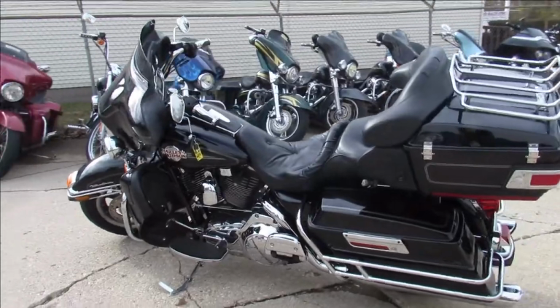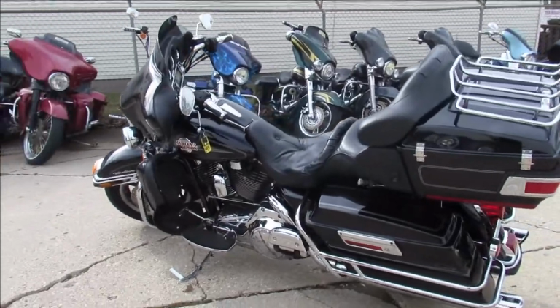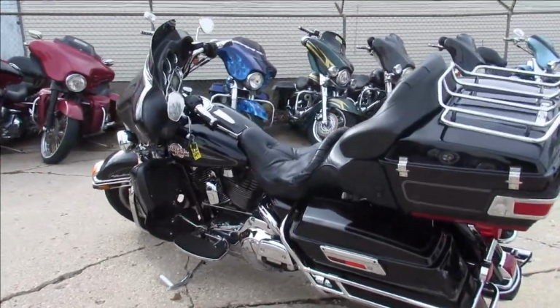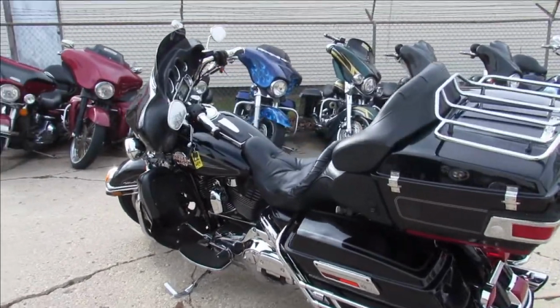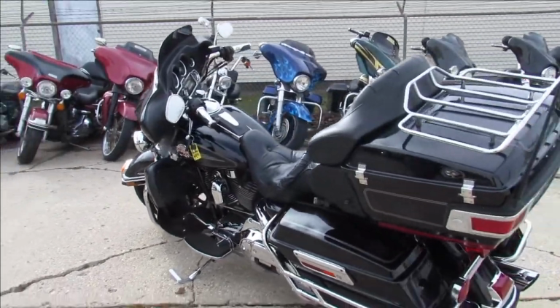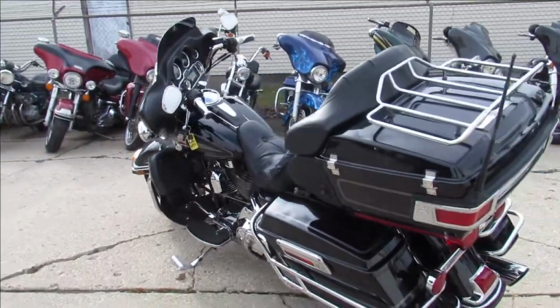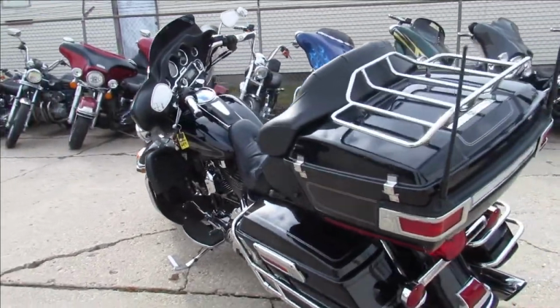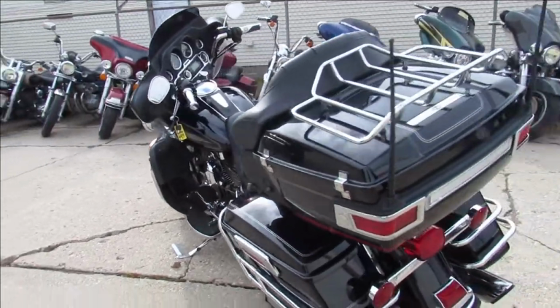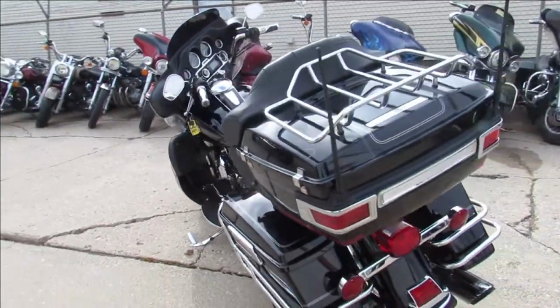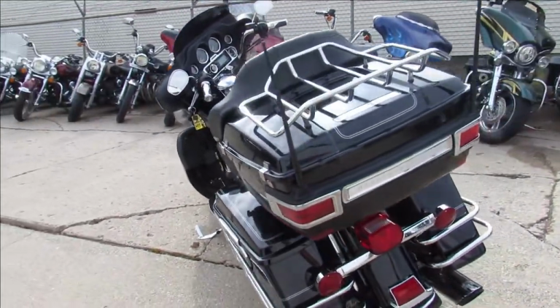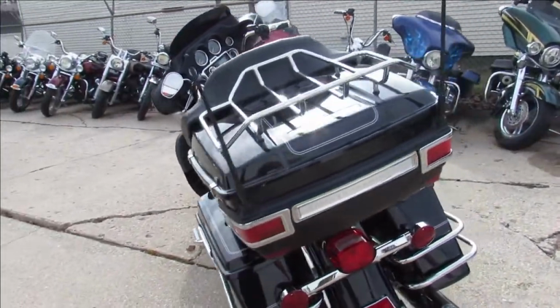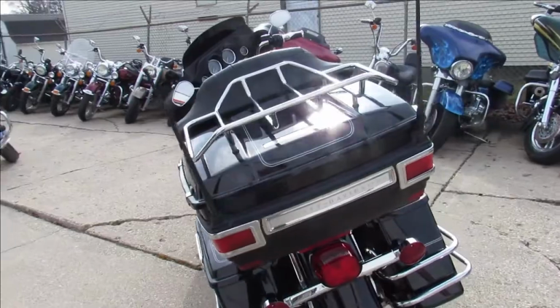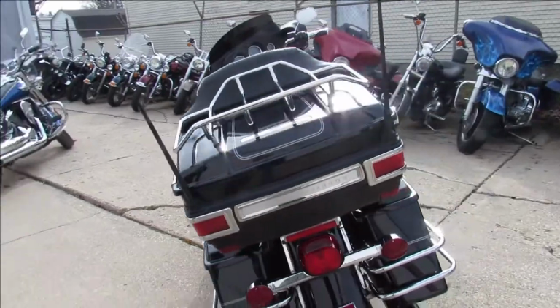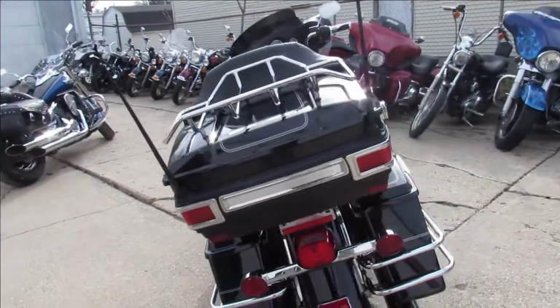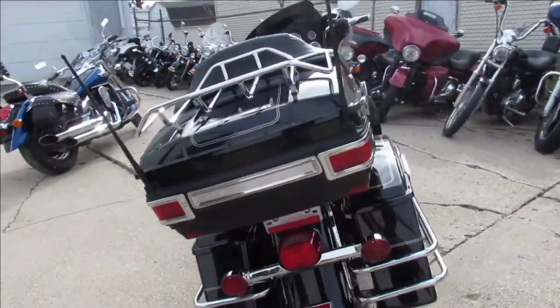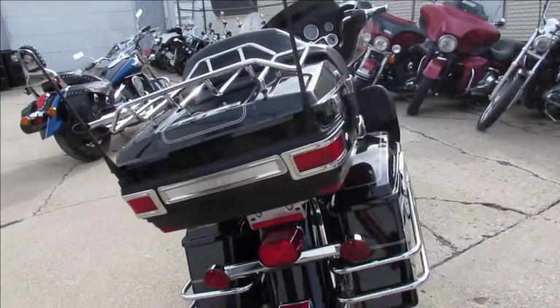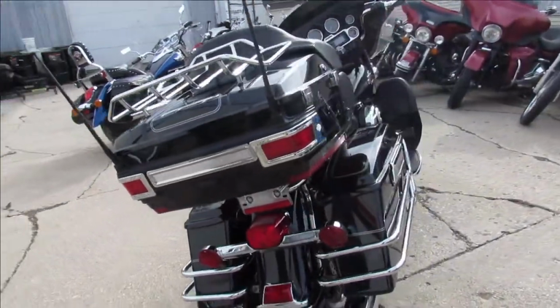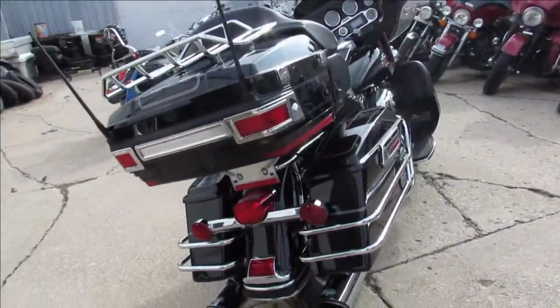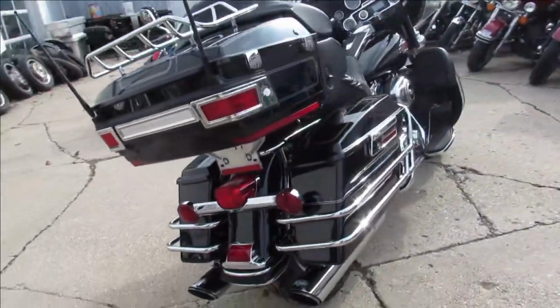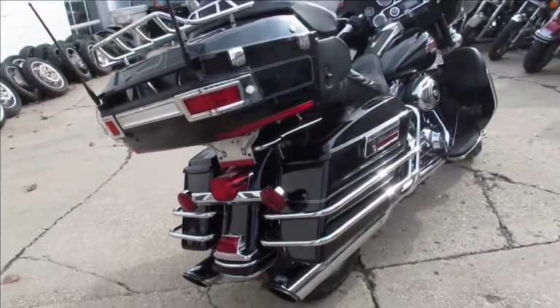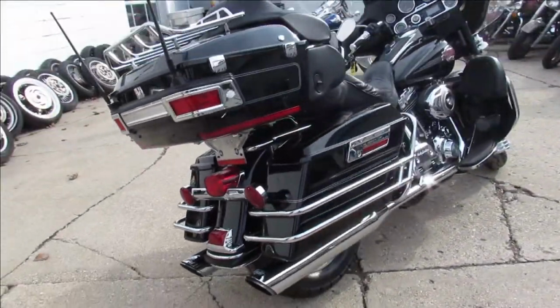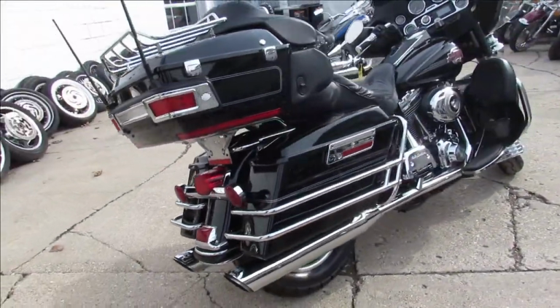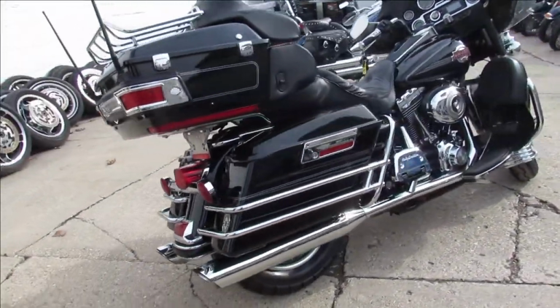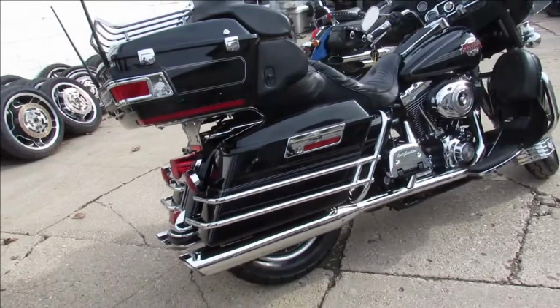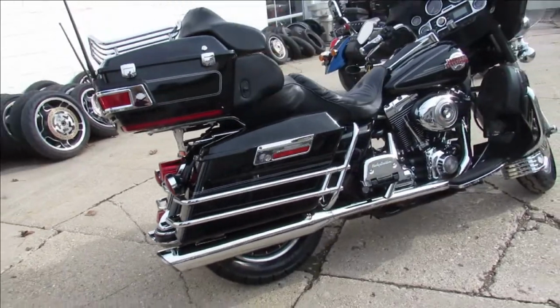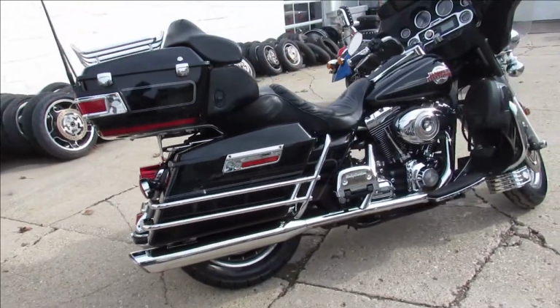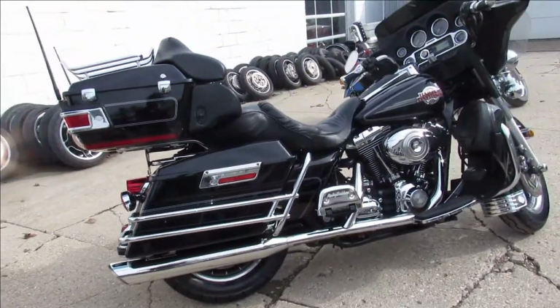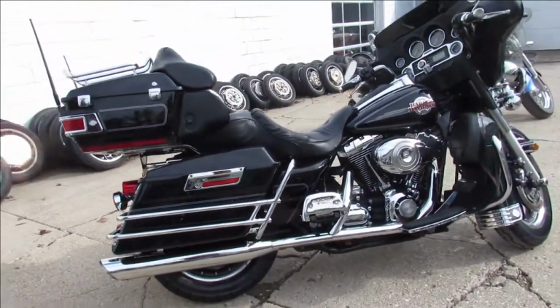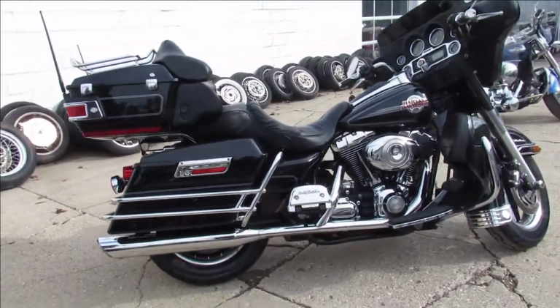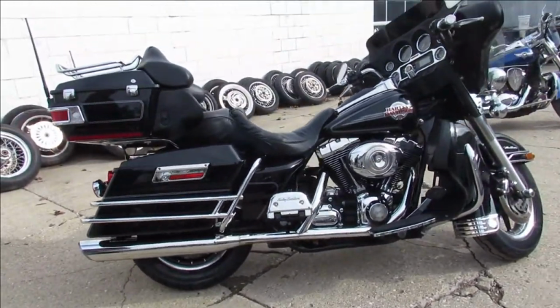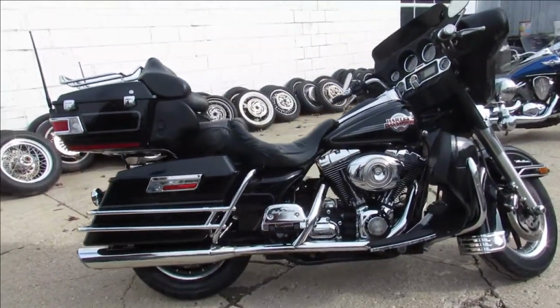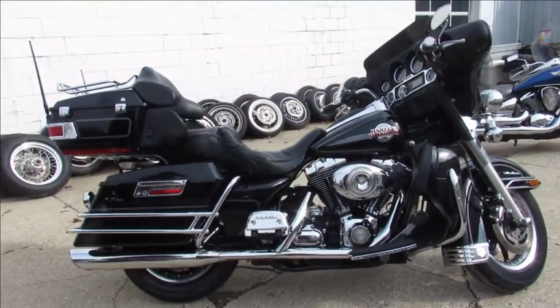This one here is a 2007 ultra classic, it's in vivid black gloss paint, tons of chrome, super clean, runs strong. It's got a Vance and Hines exhaust that sounds great. Just been serviced here at the dealership and ready to go guys, 07 ultra classic.